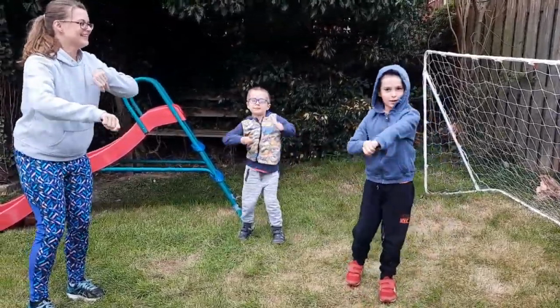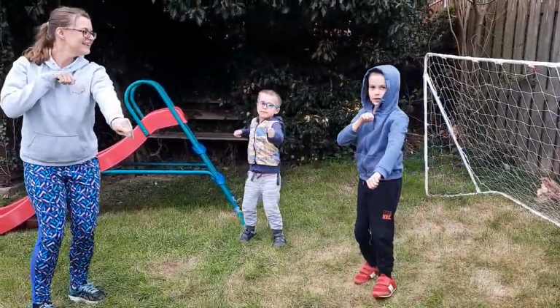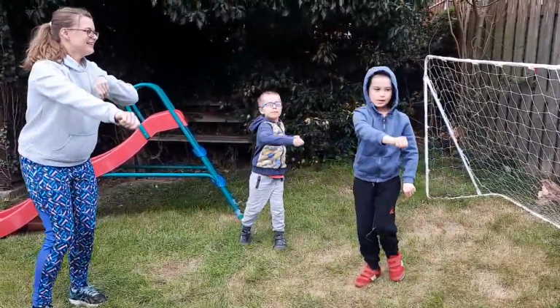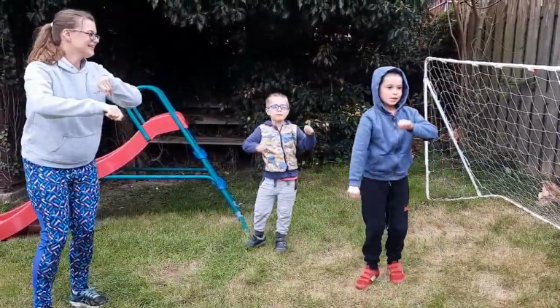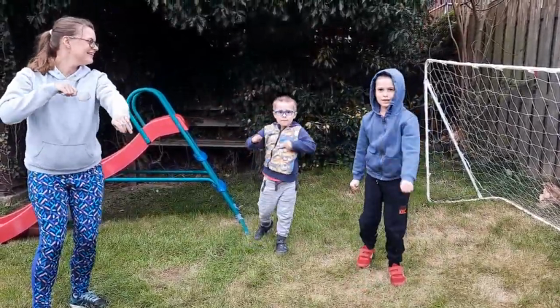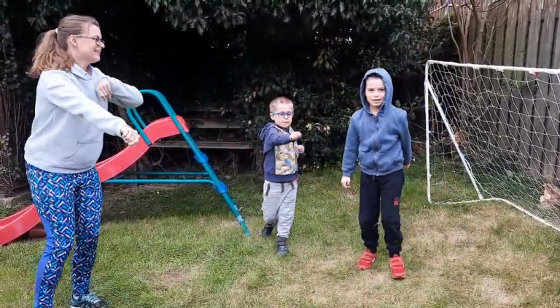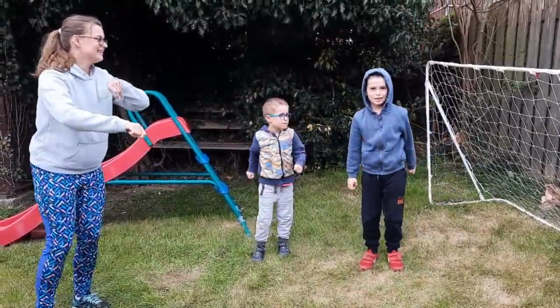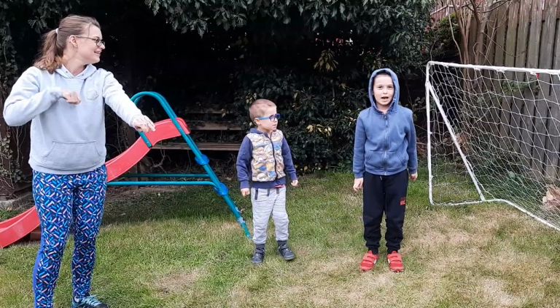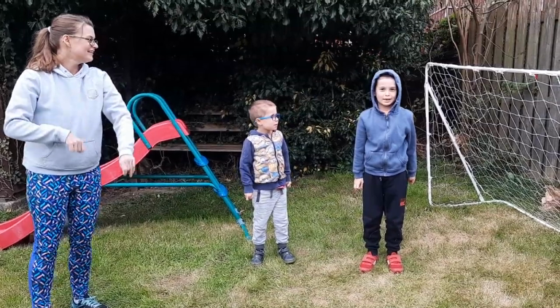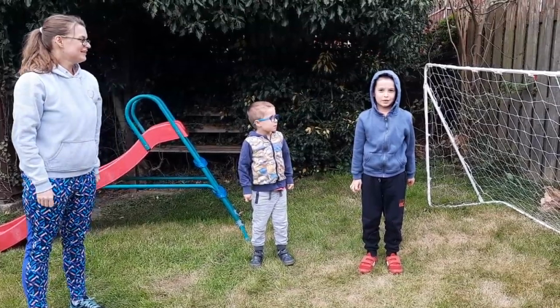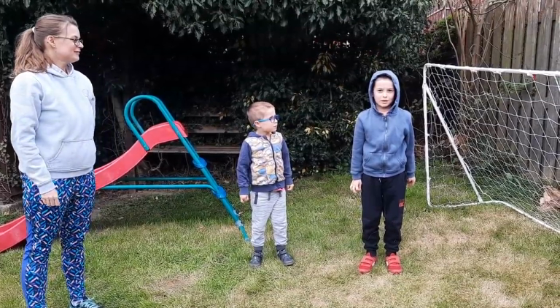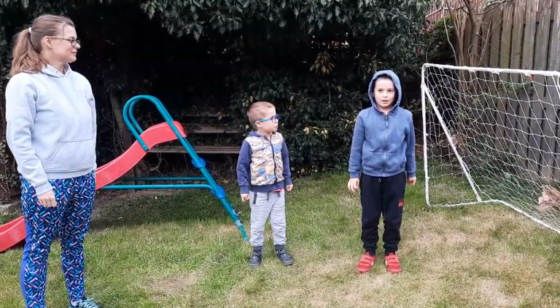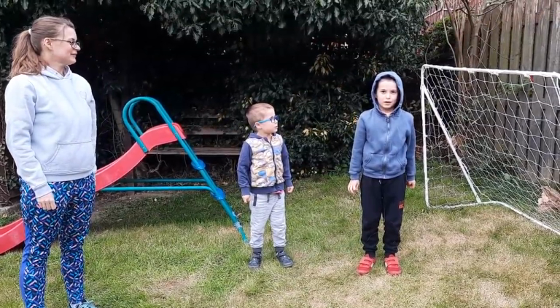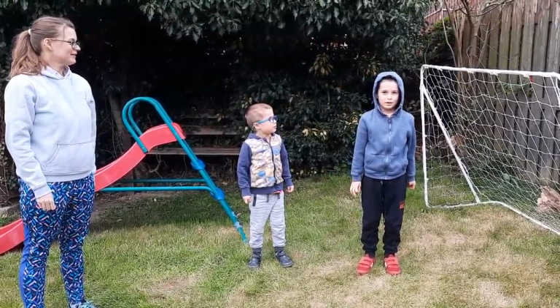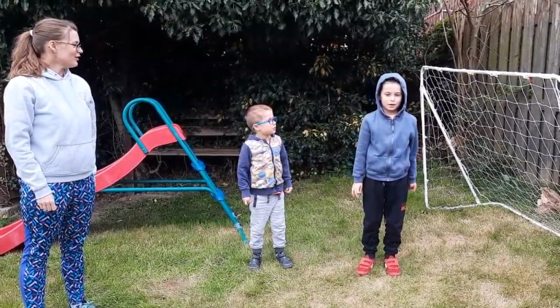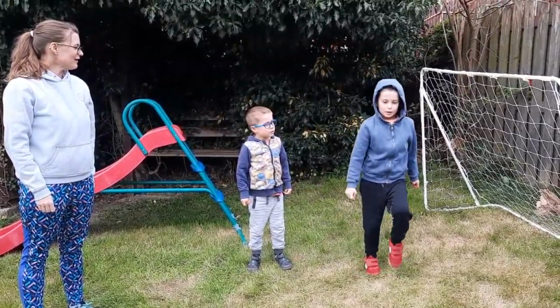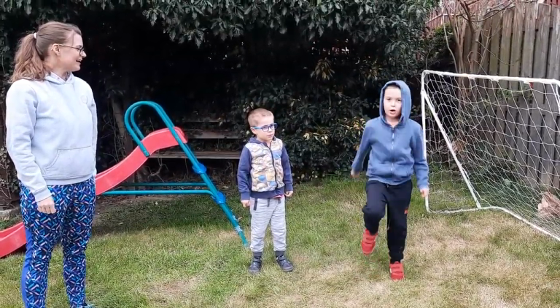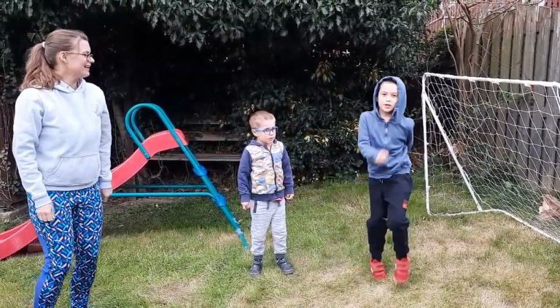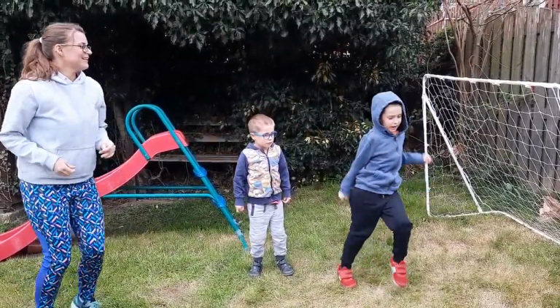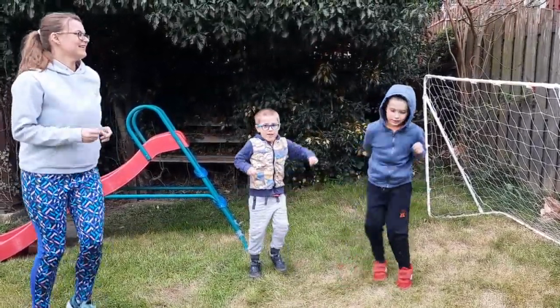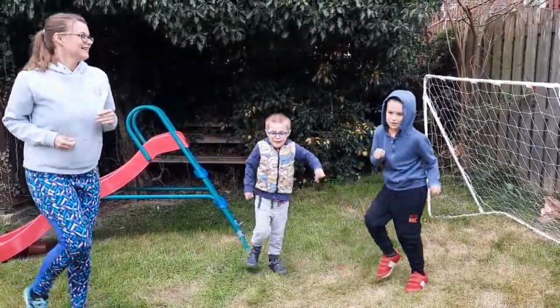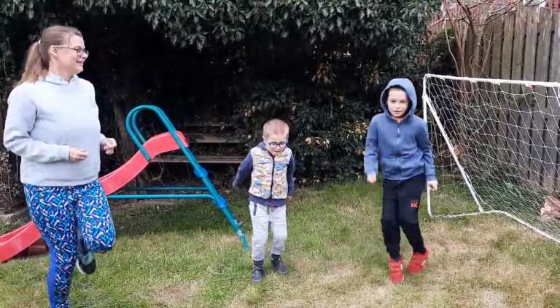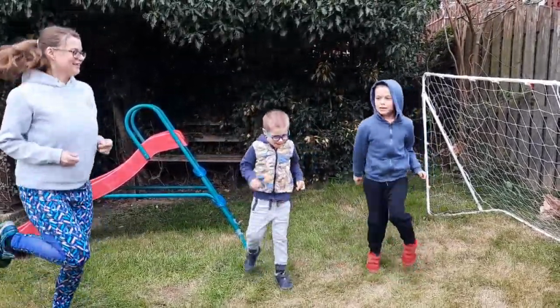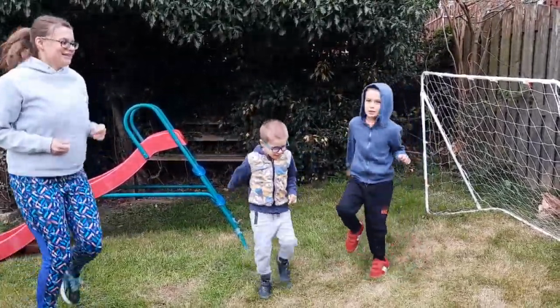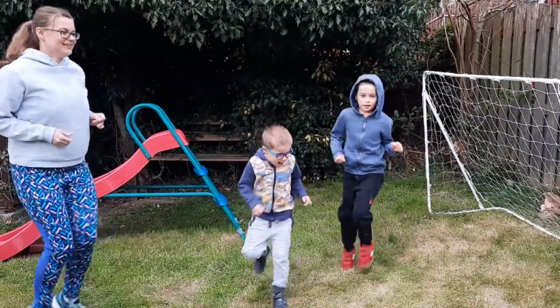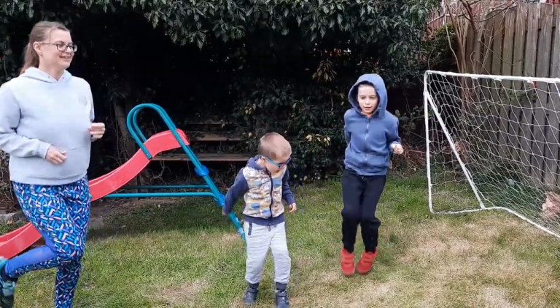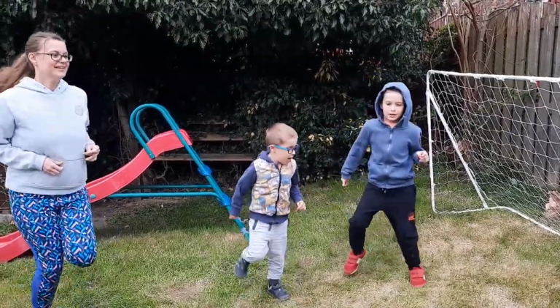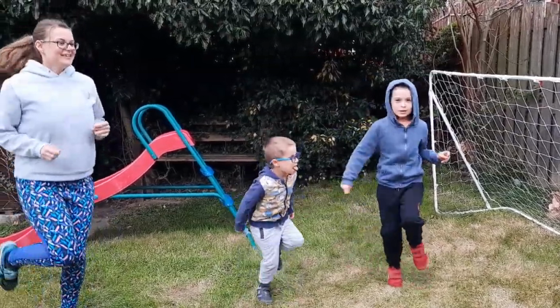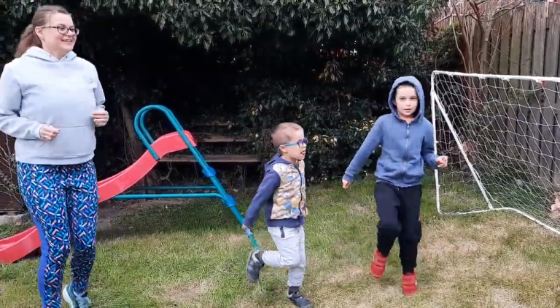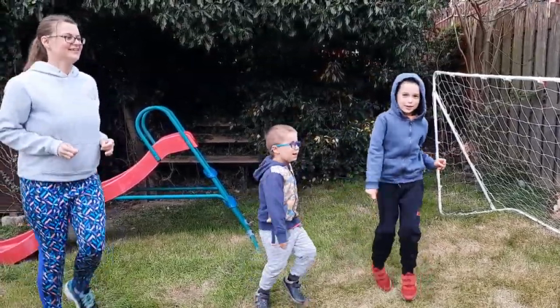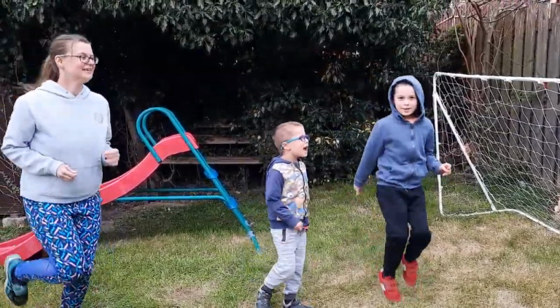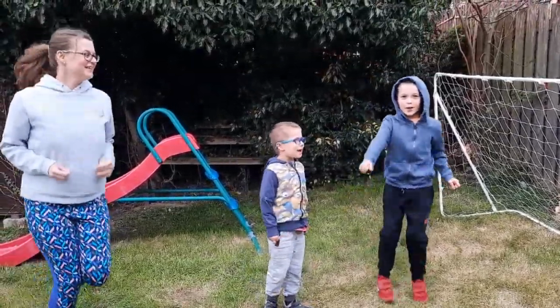Last exercise — jog on the spot. Next, finish.